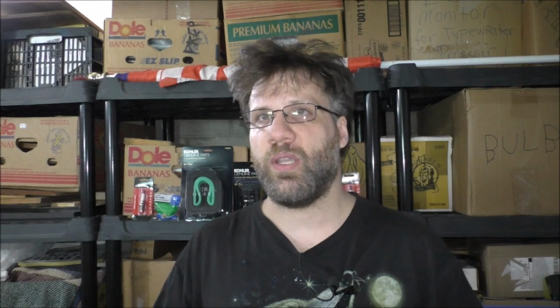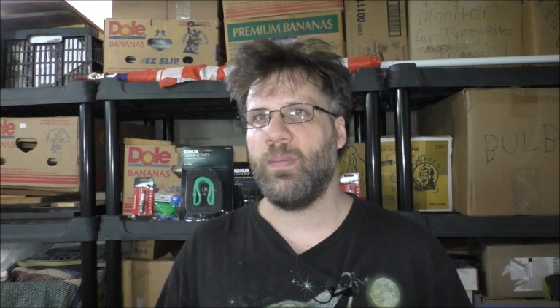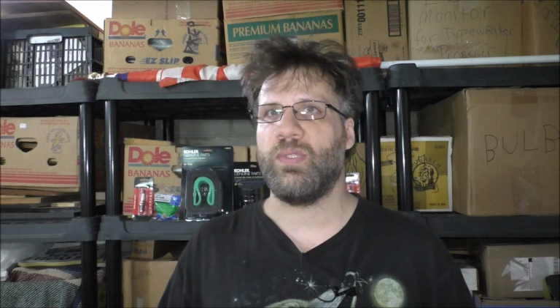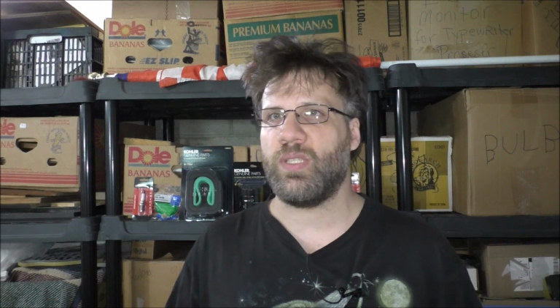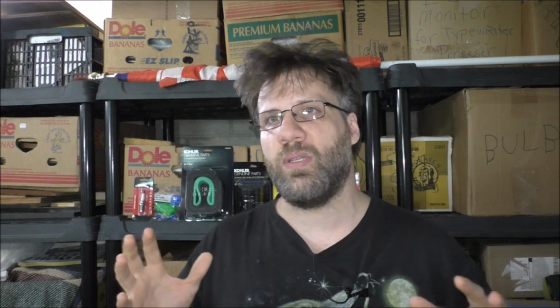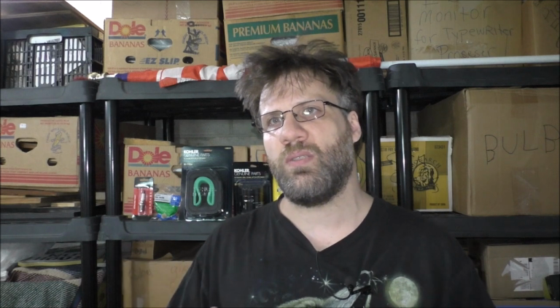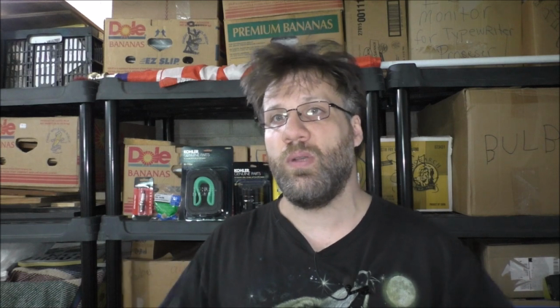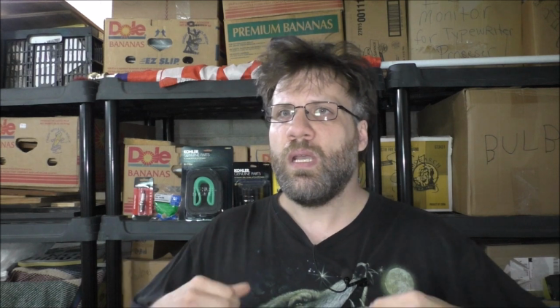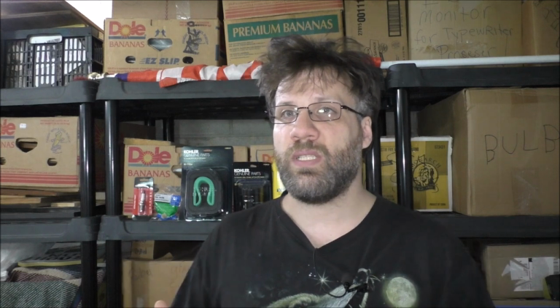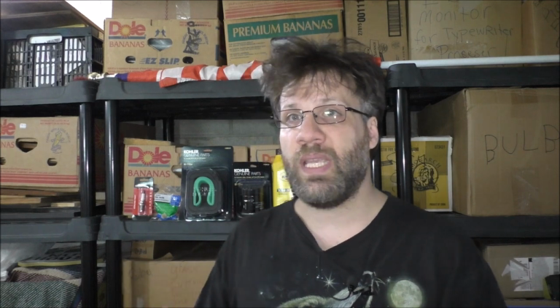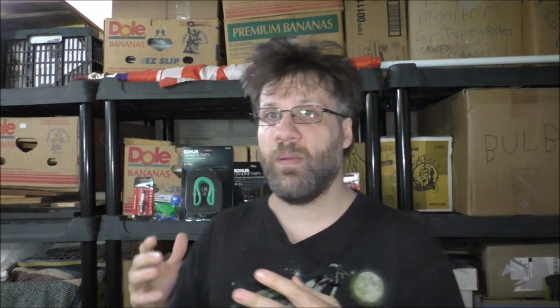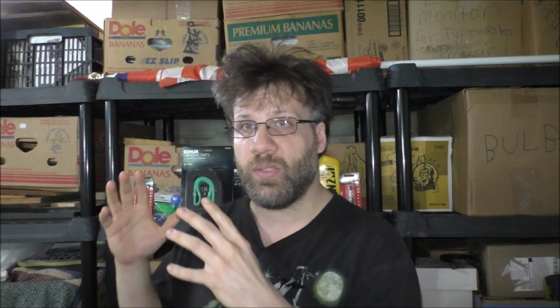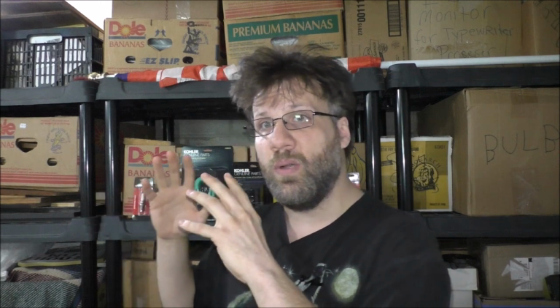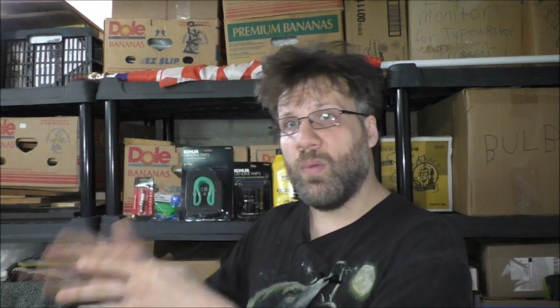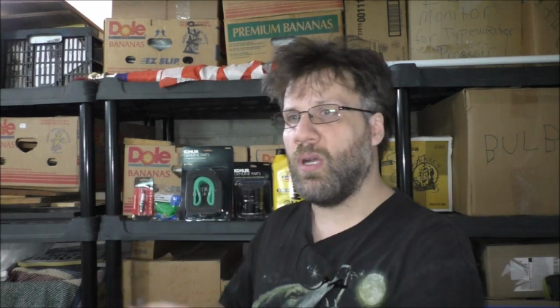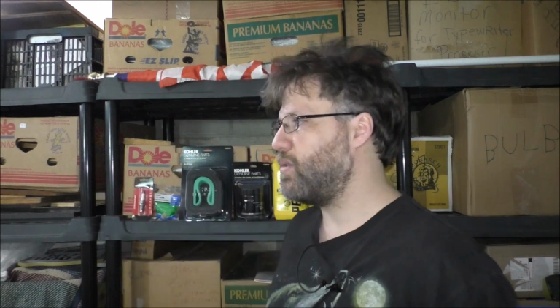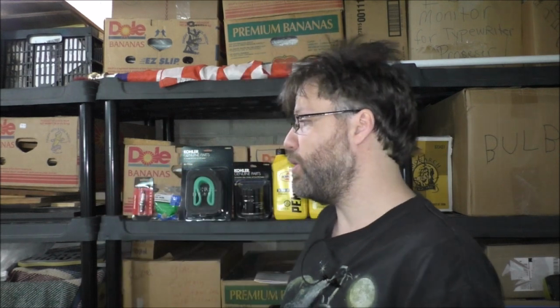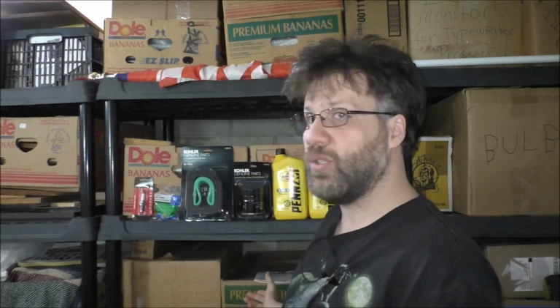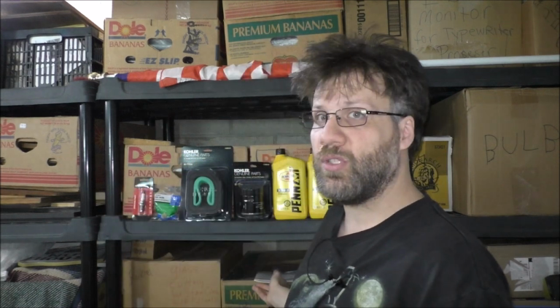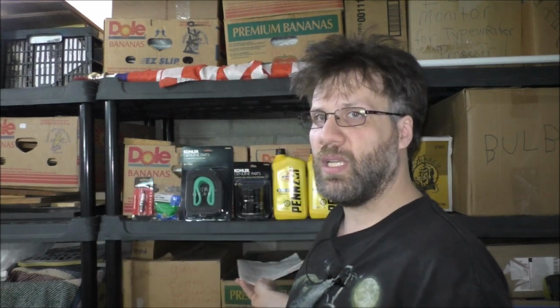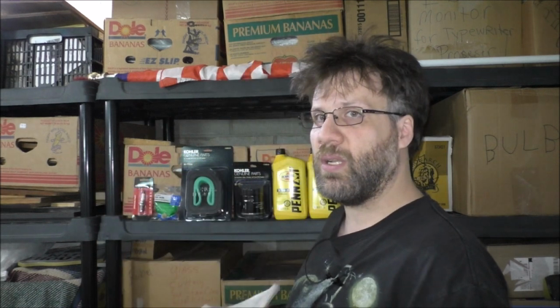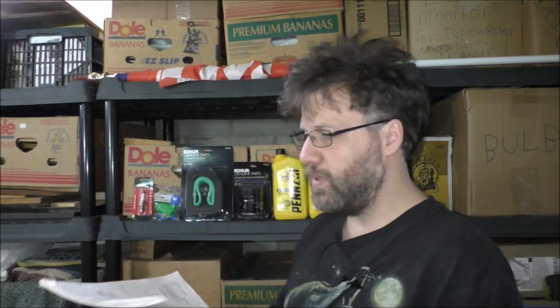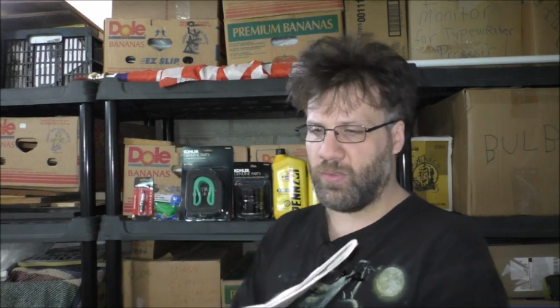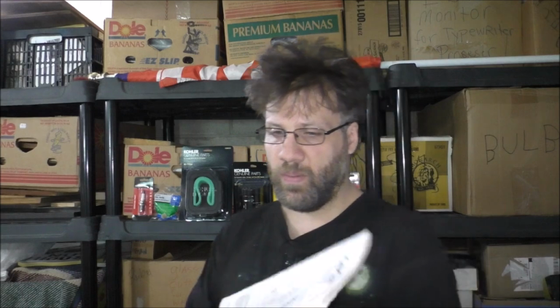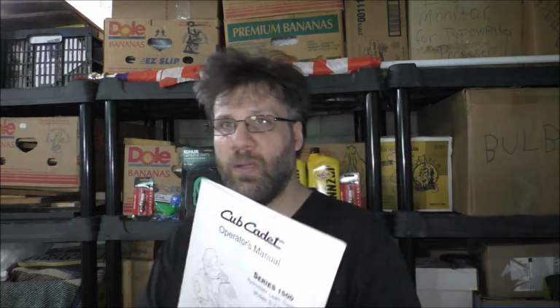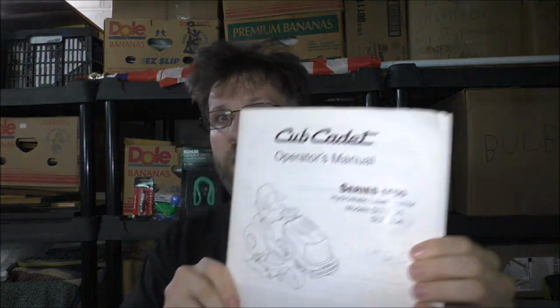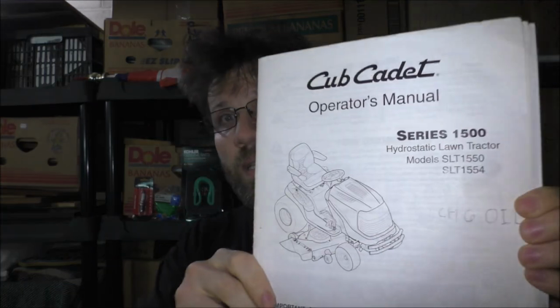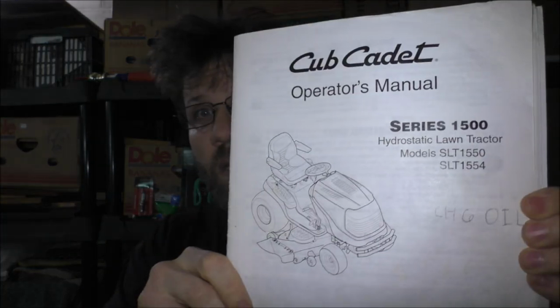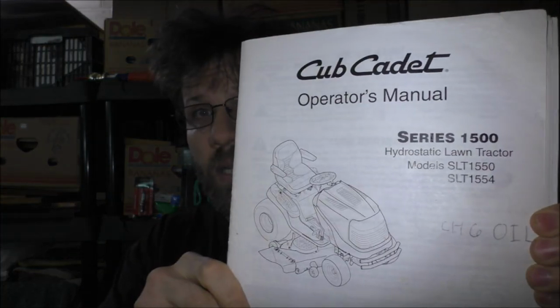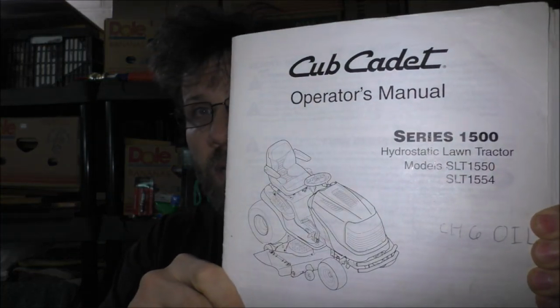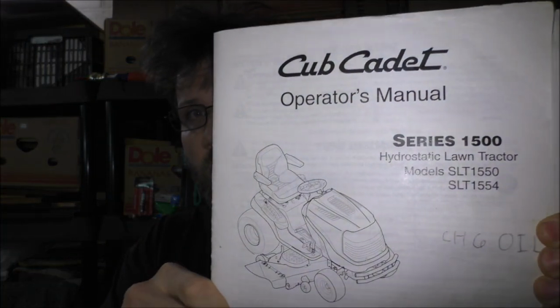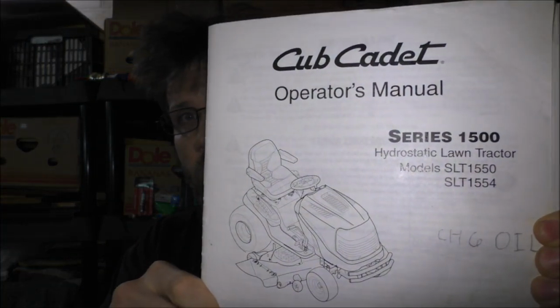If you're curious what I'm actually doing today, I'm going to talk to all of you about some maintenance I'm going to do with the lawn tractor. If you're curious what lawn tractor I'm going to be working on, it is the Cub Cadet lawn tractor.